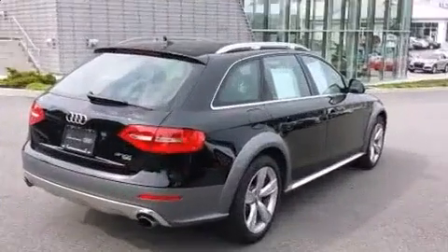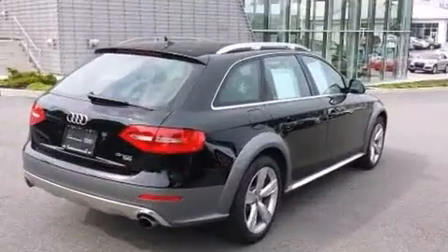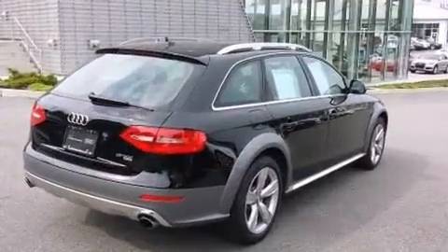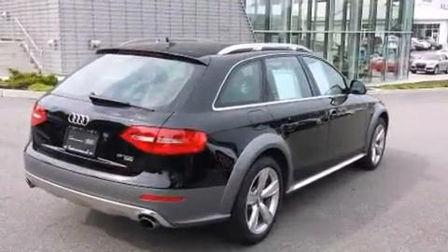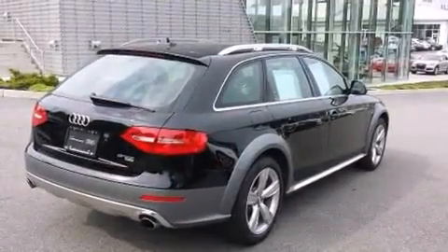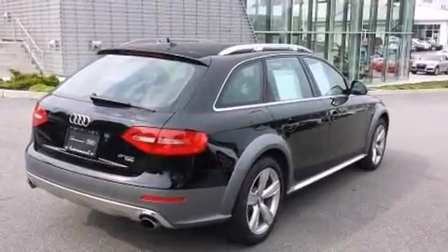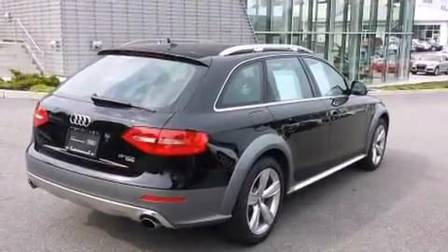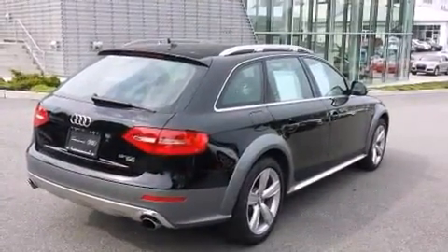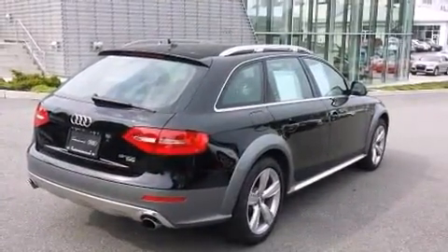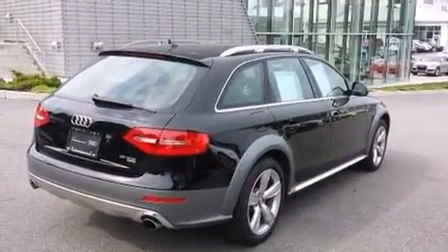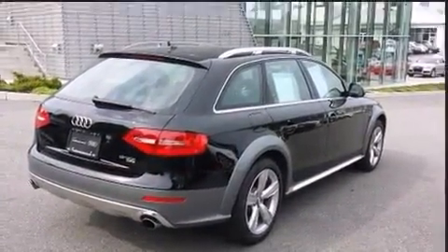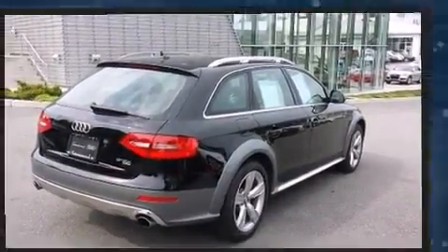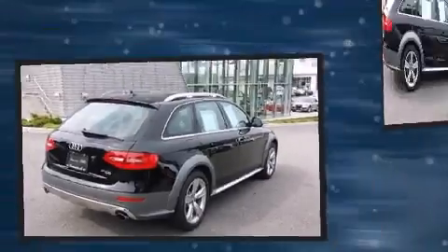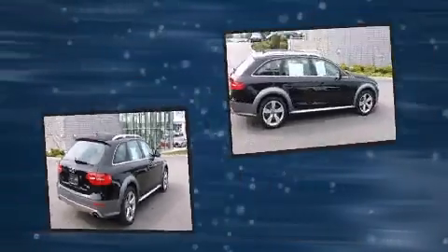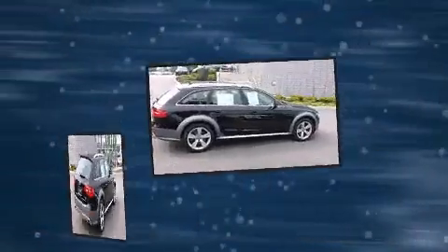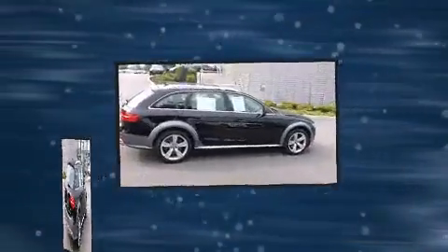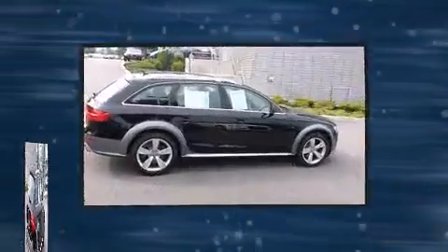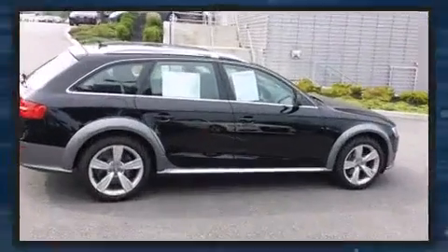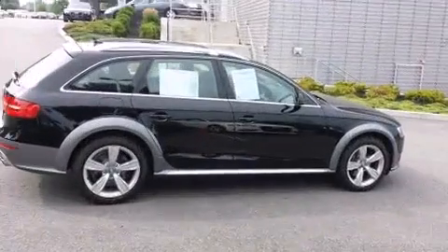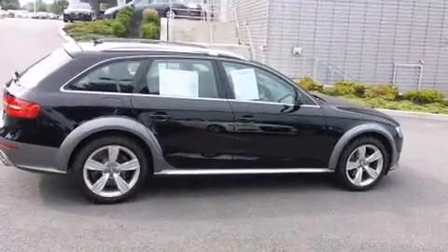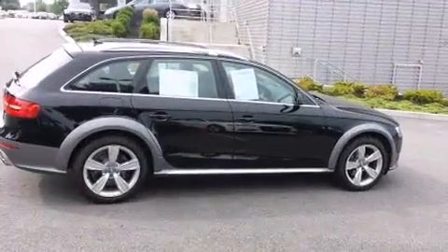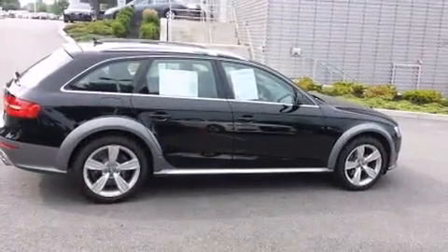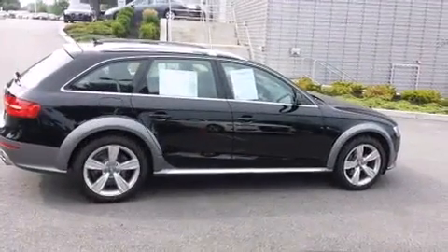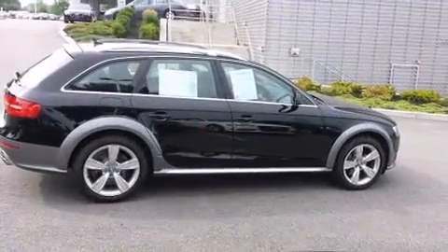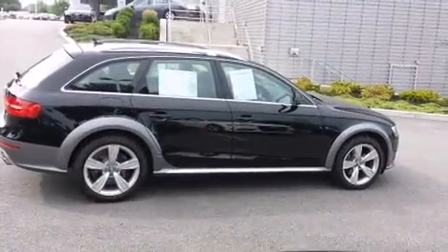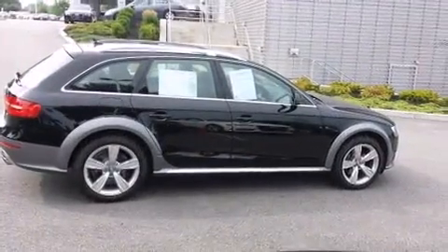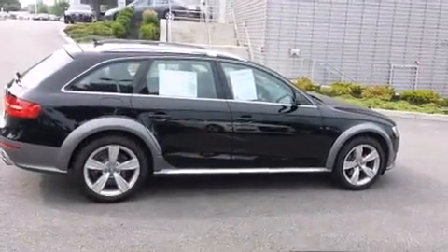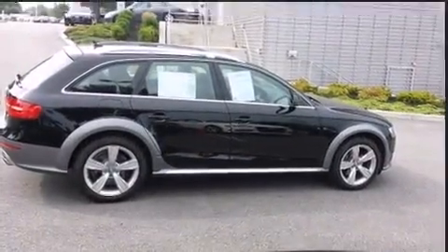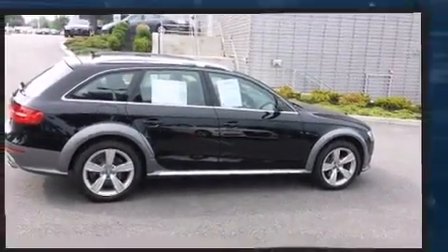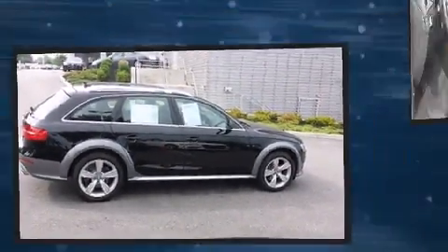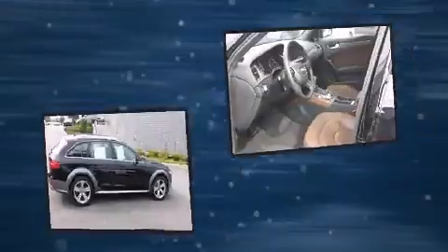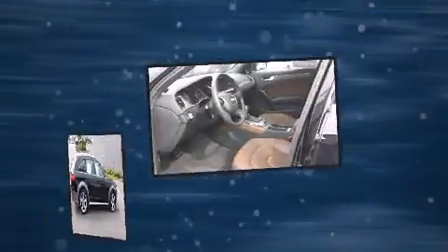Audi prioritized fit and finish as evidenced by automatic dimming door mirrors, front and rear air conditioning, and power front seats.